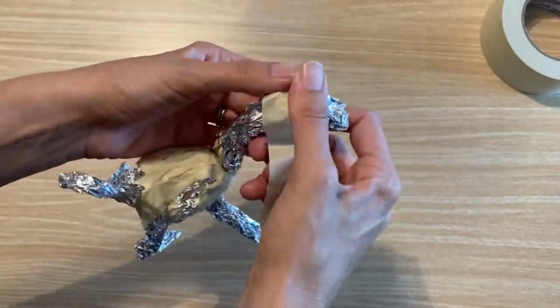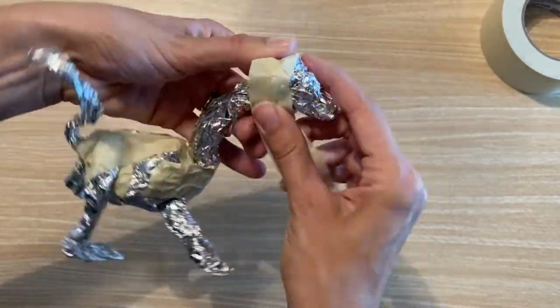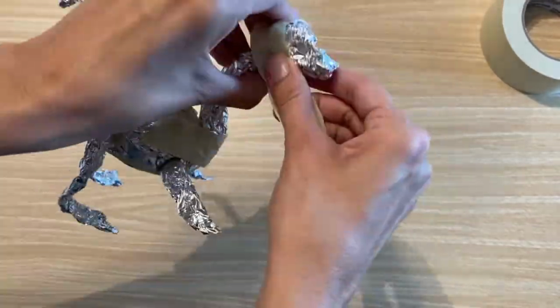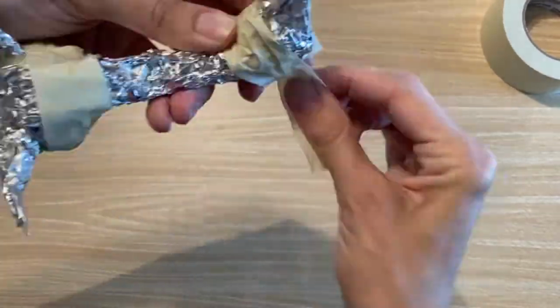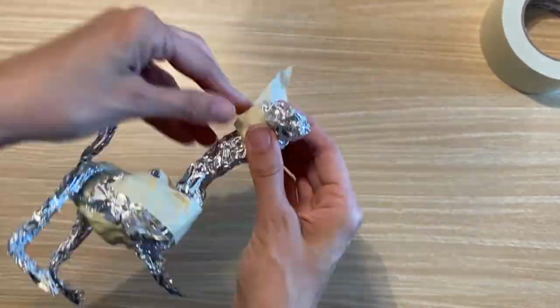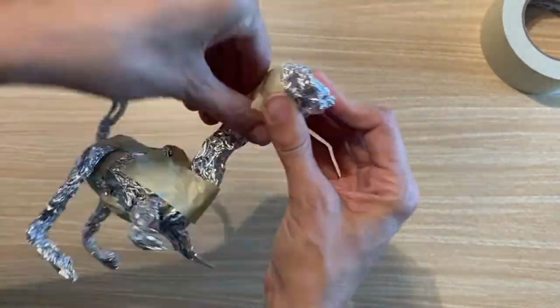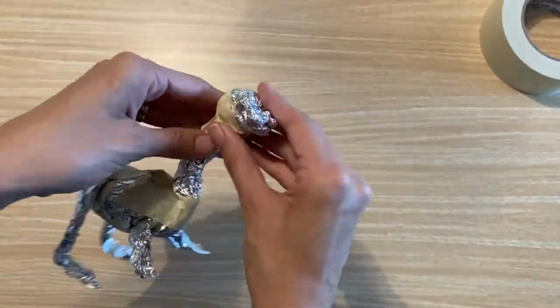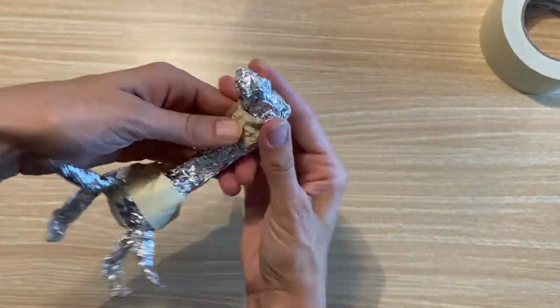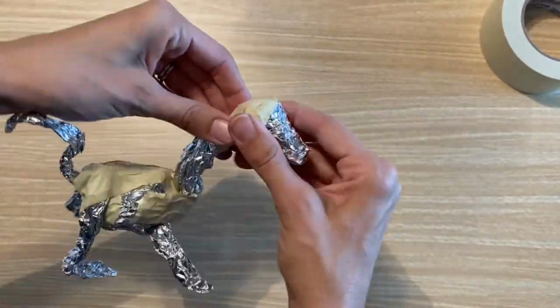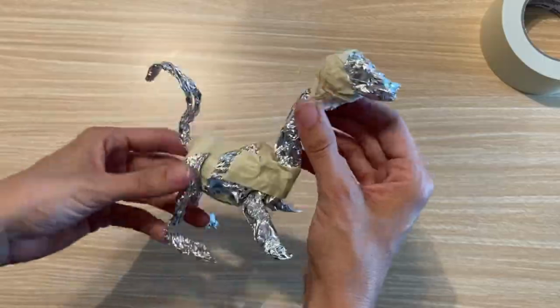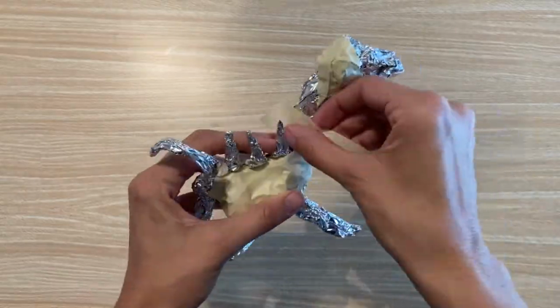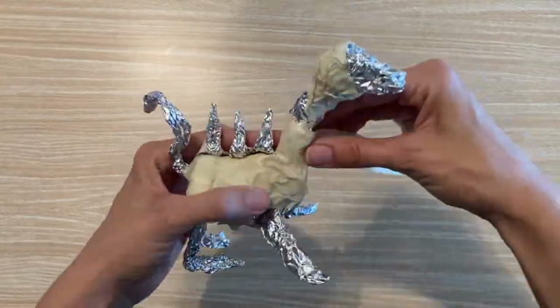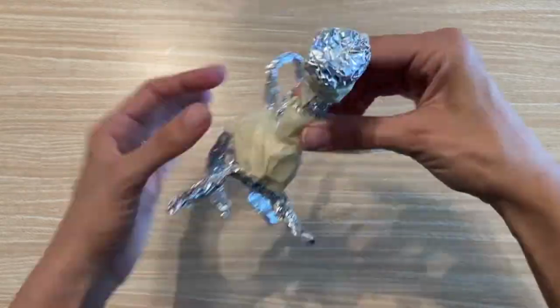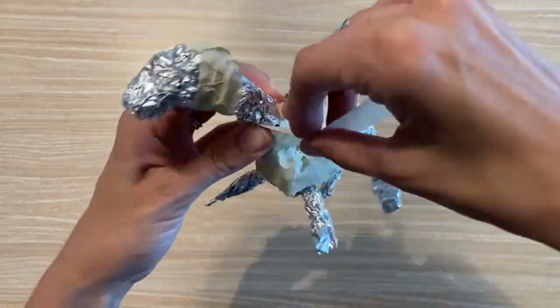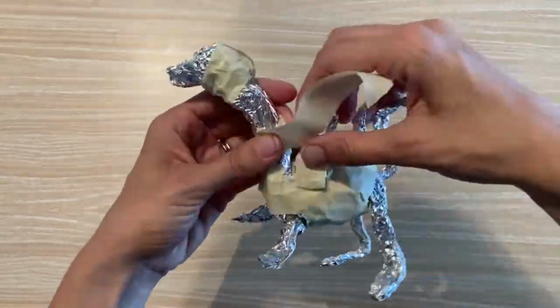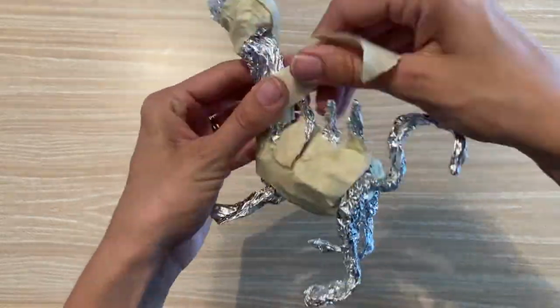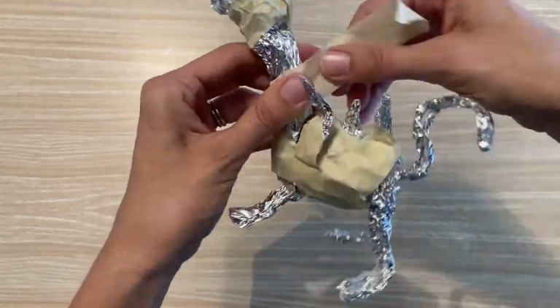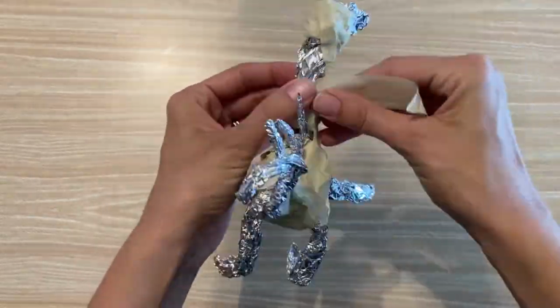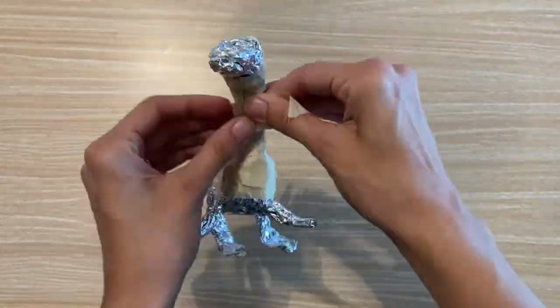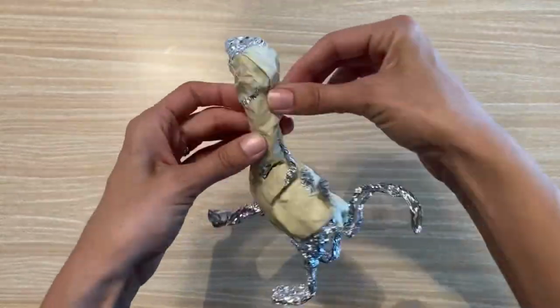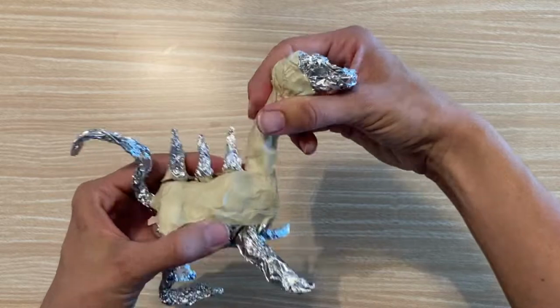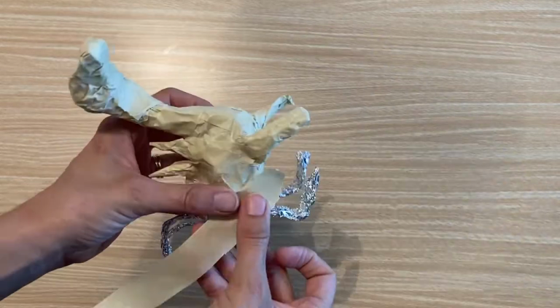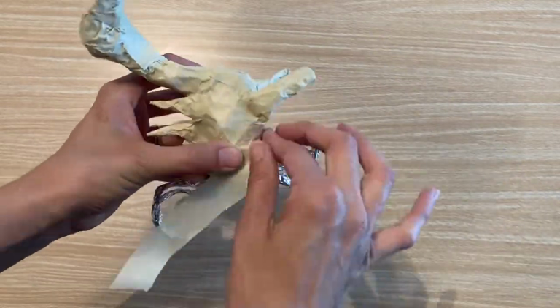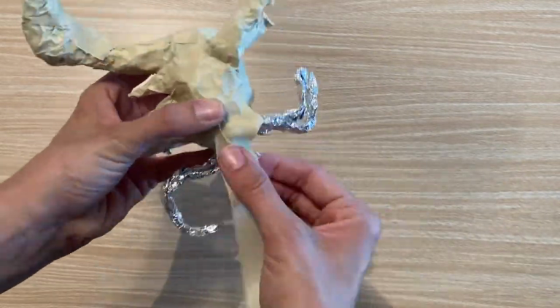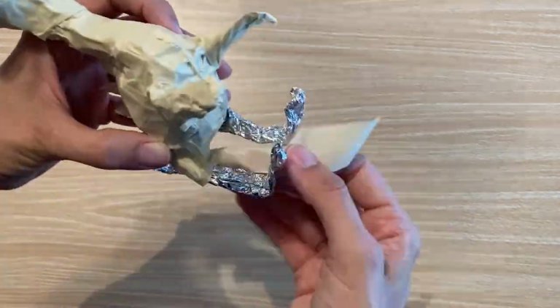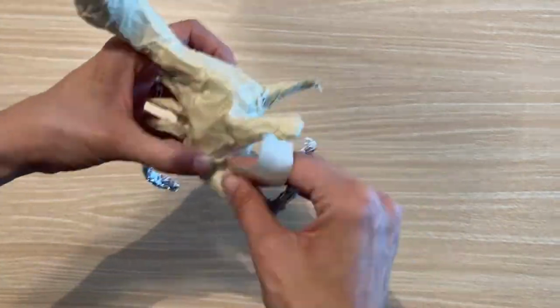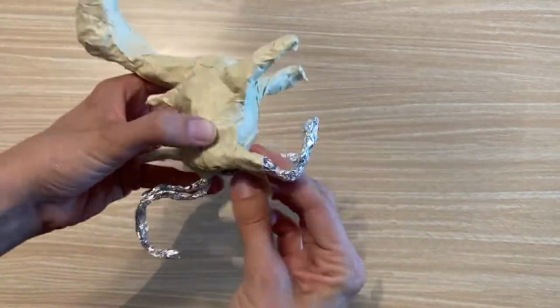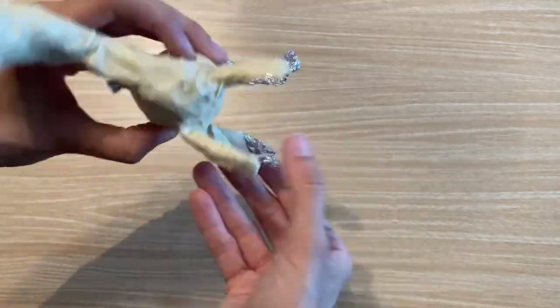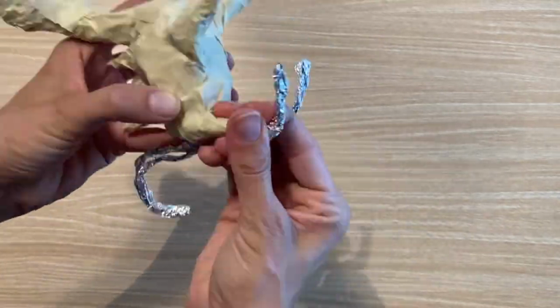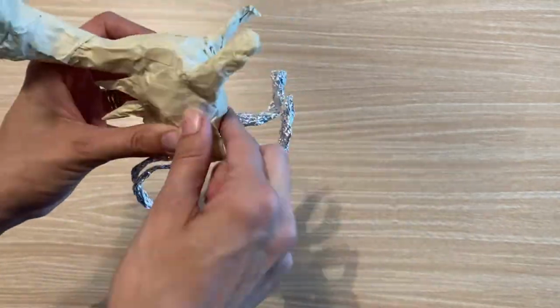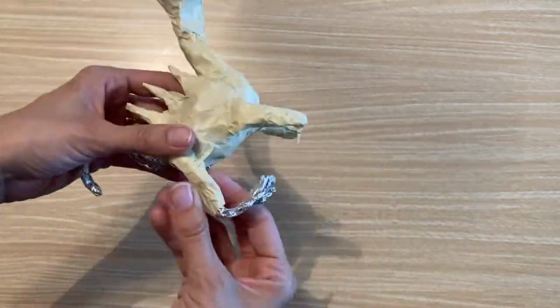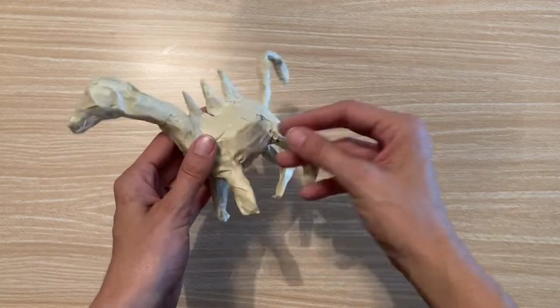Once you've formed the body, wrap the entire body in the masking tape. This provides something for the paper mache to stick to. You shouldn't have any aluminum foil showing when you're finished with this step.